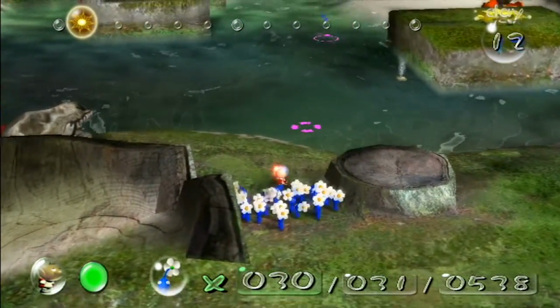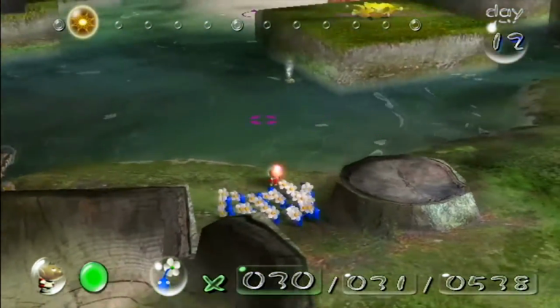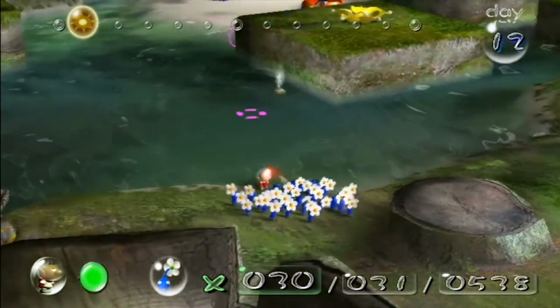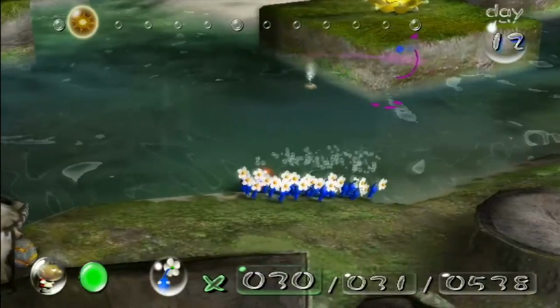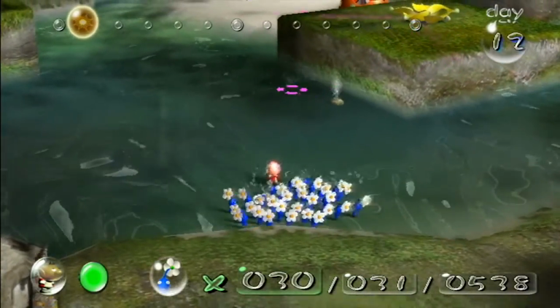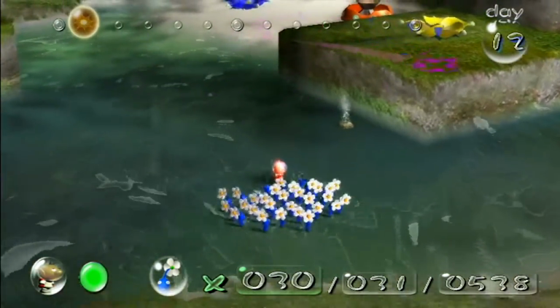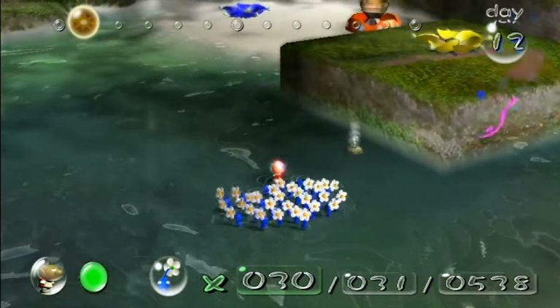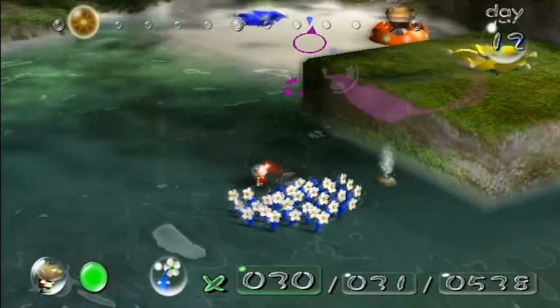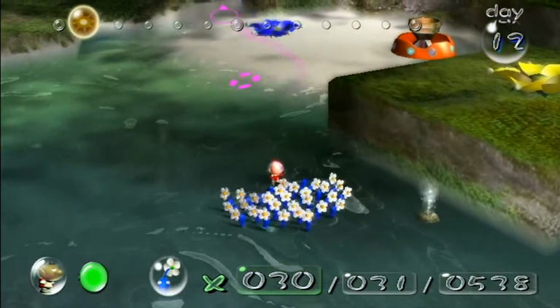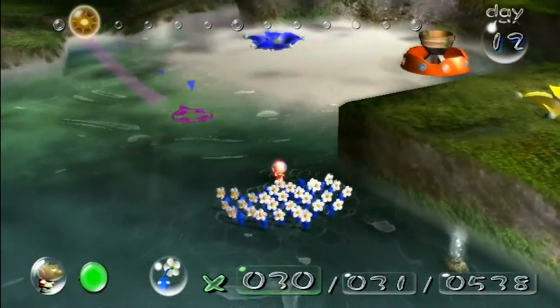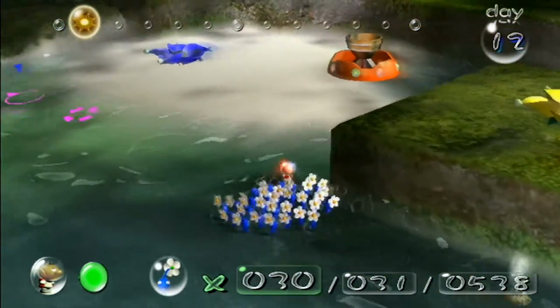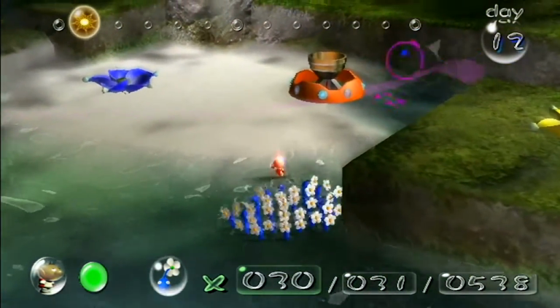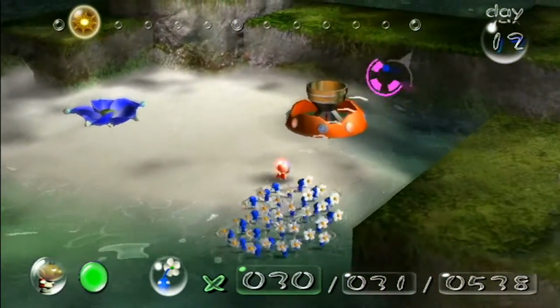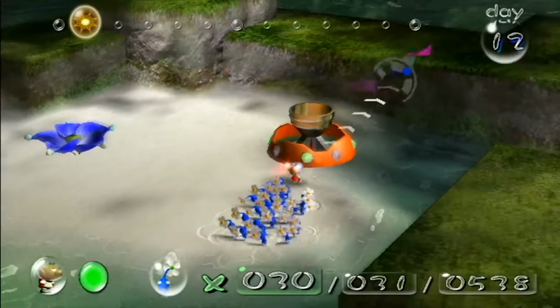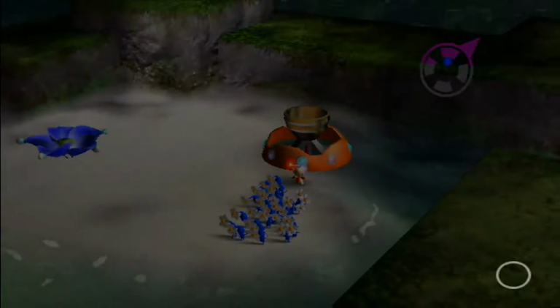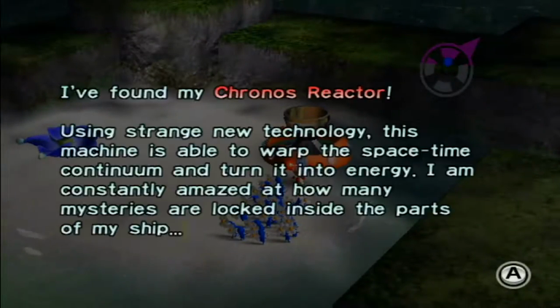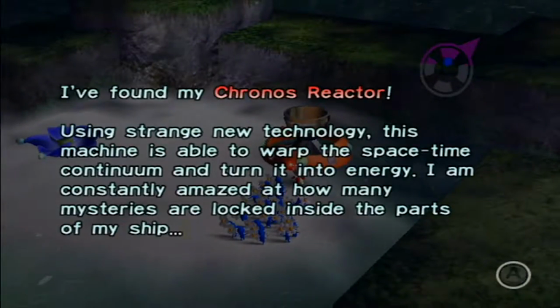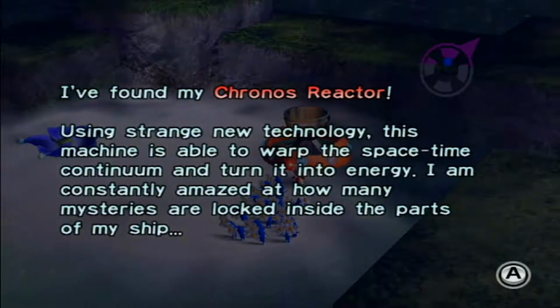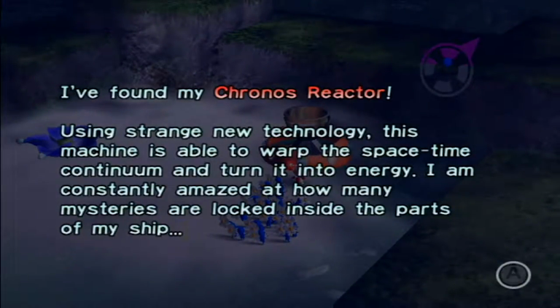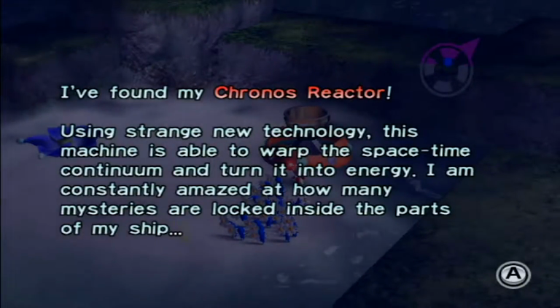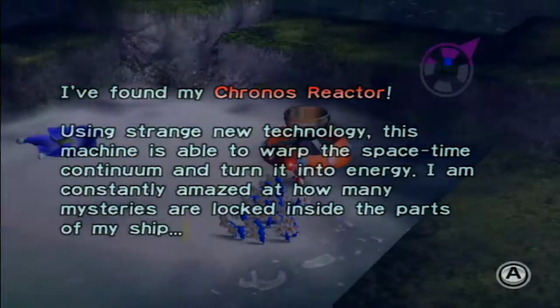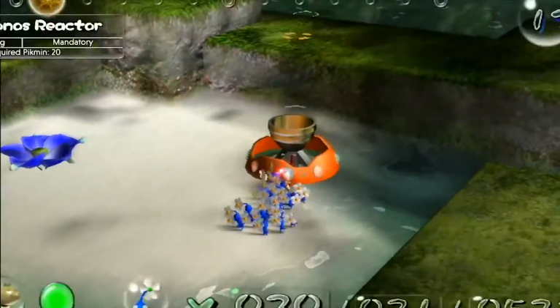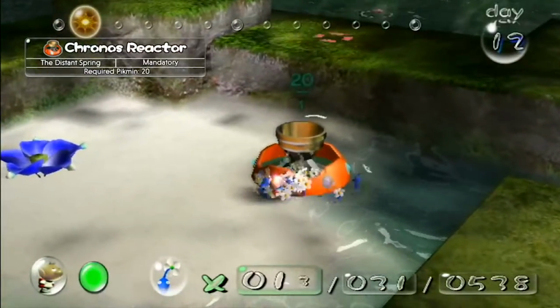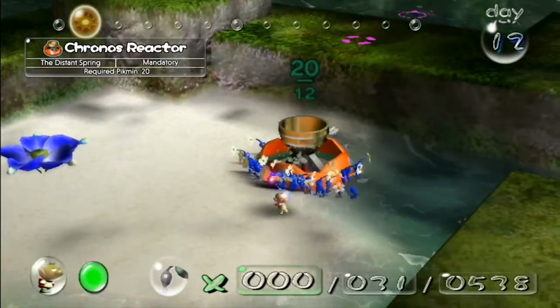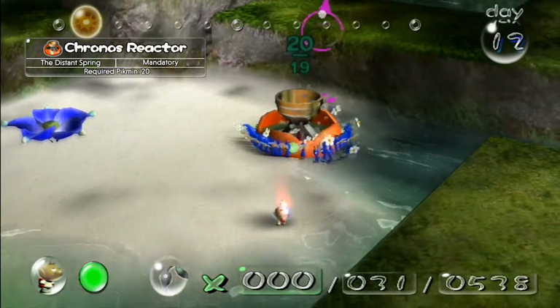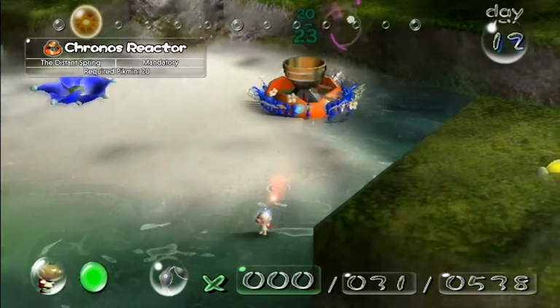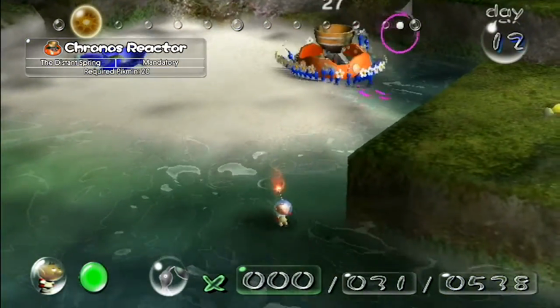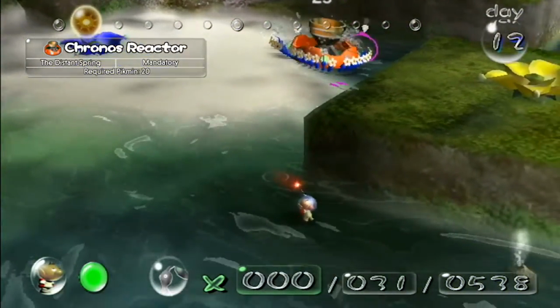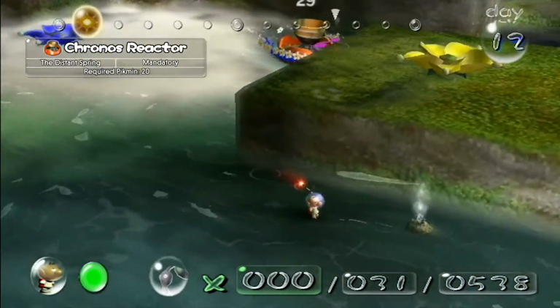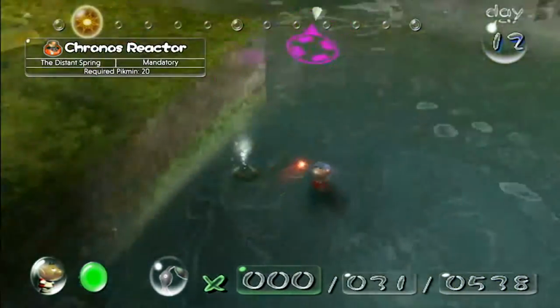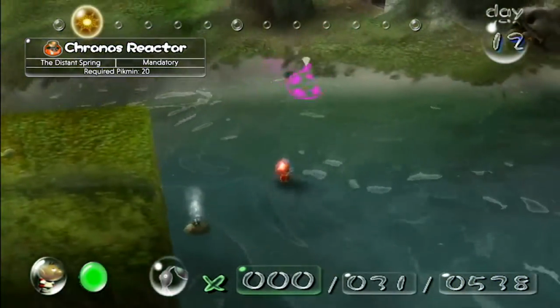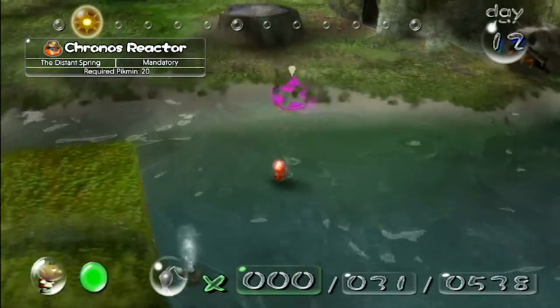Last time, we used the Candy Pop Buds — well, that one was really ignored — we used the Candy Pop Buds to get the Kronos Reactor down. And then we mass-murdered a bunch of Yellow Pikmin, but whatever. So let's just get that back.